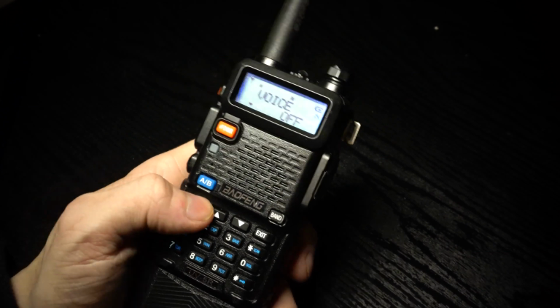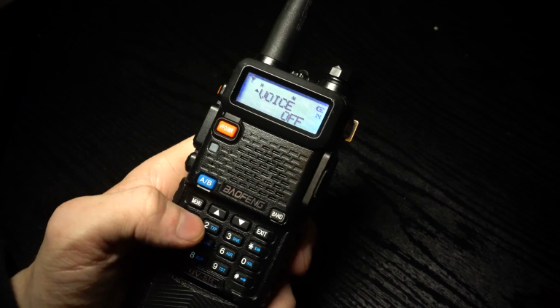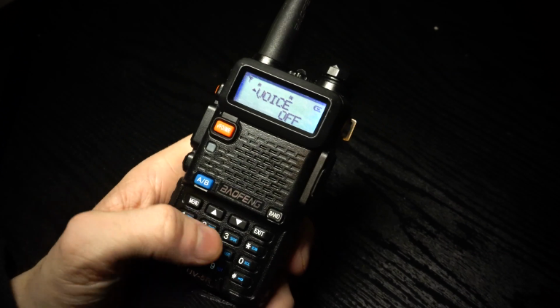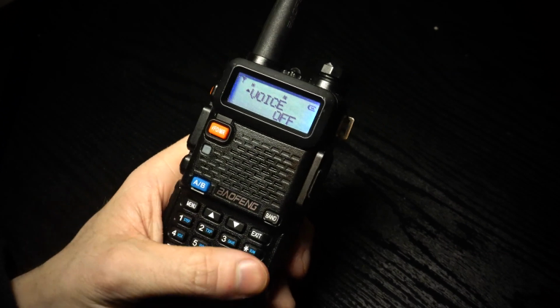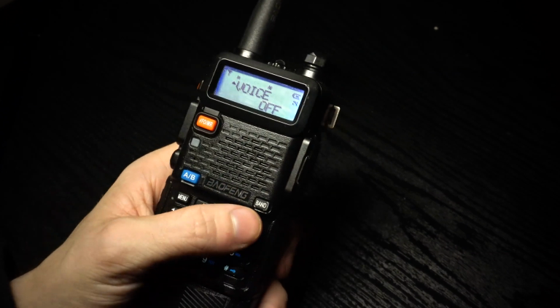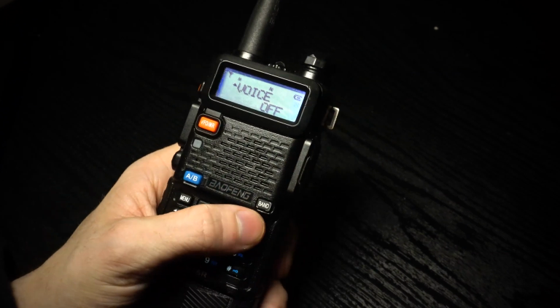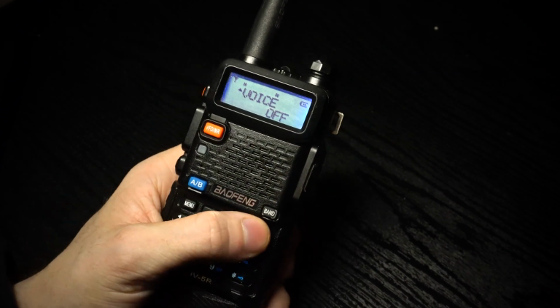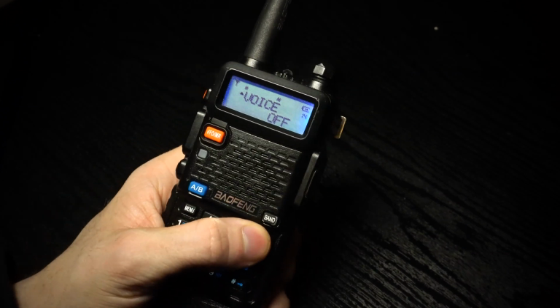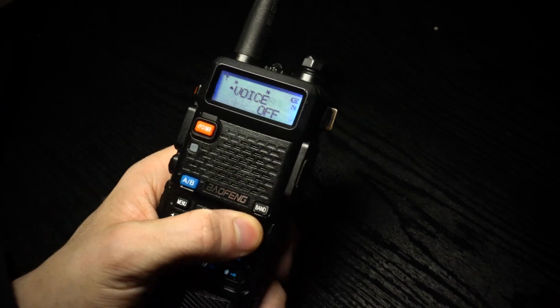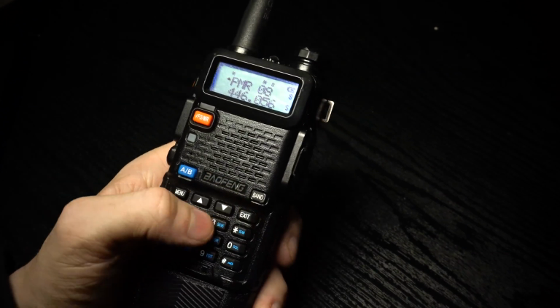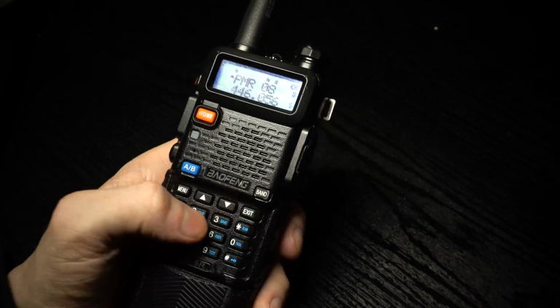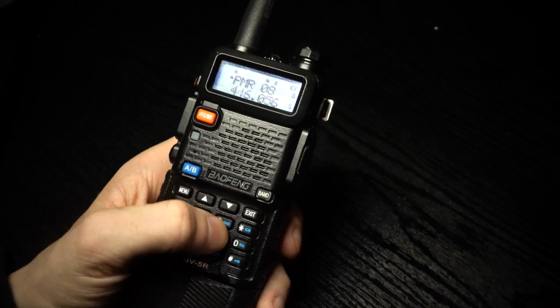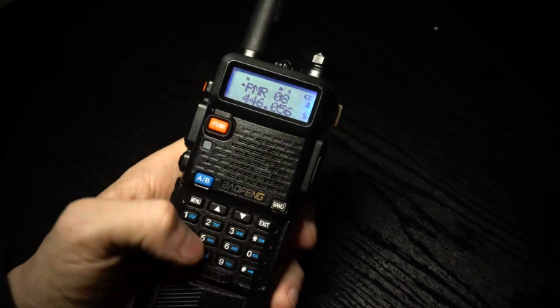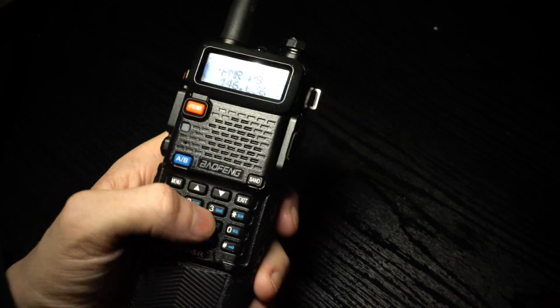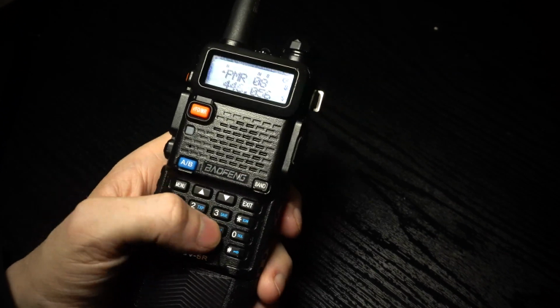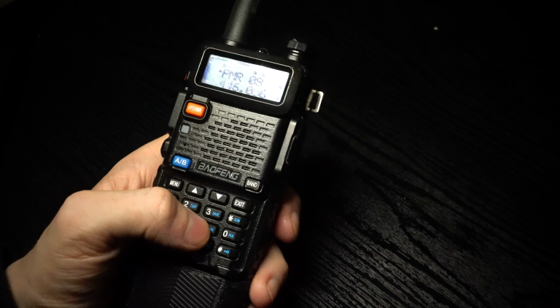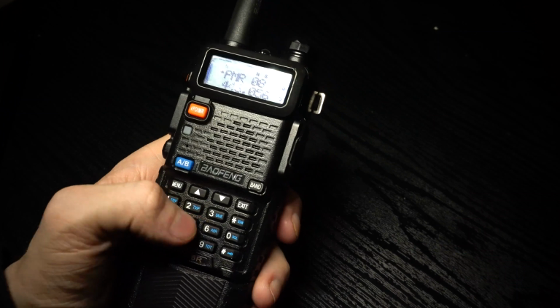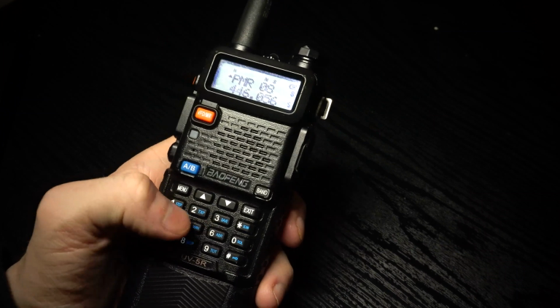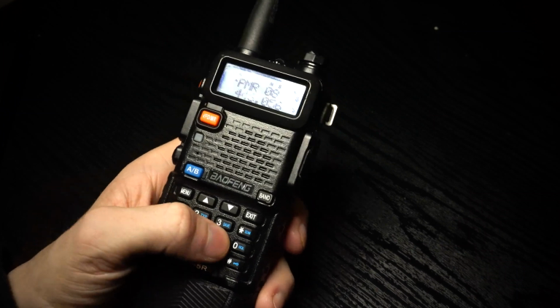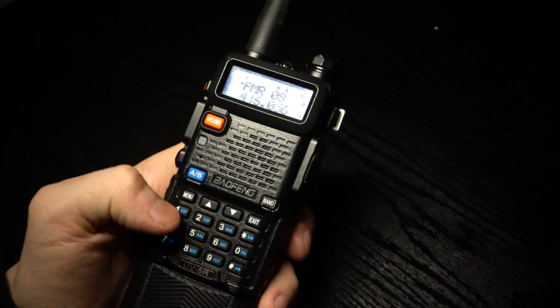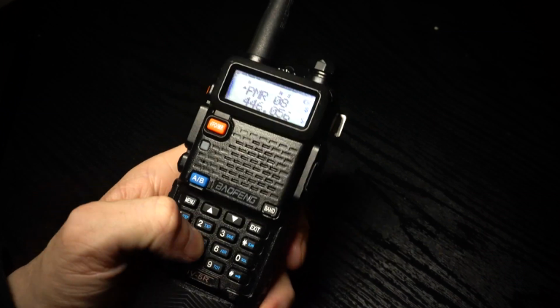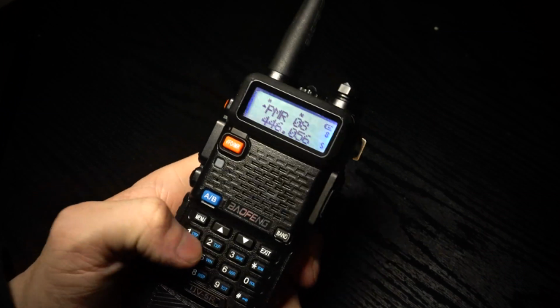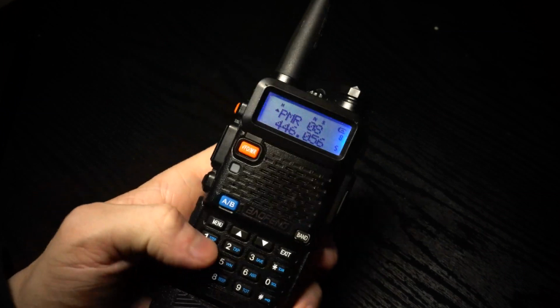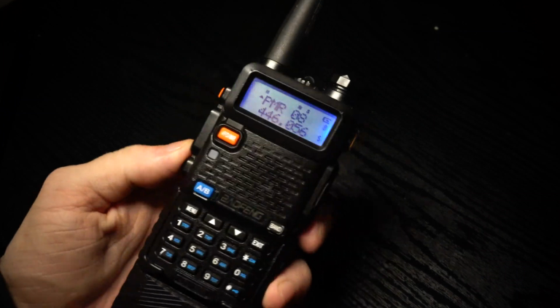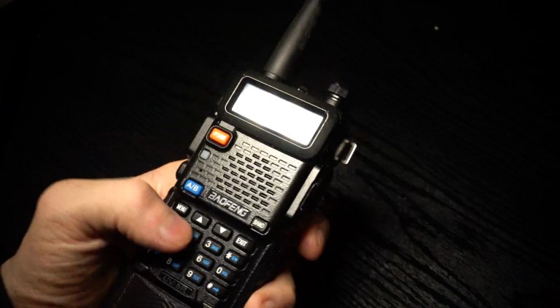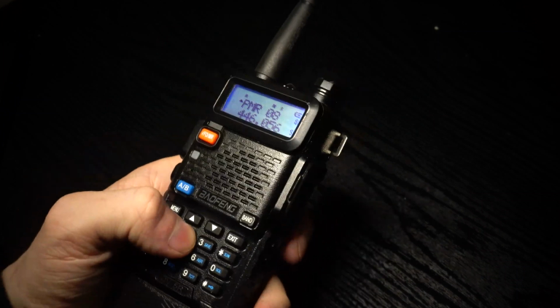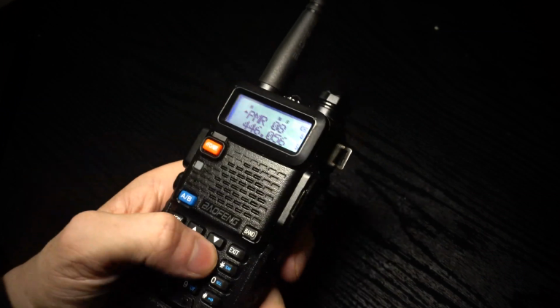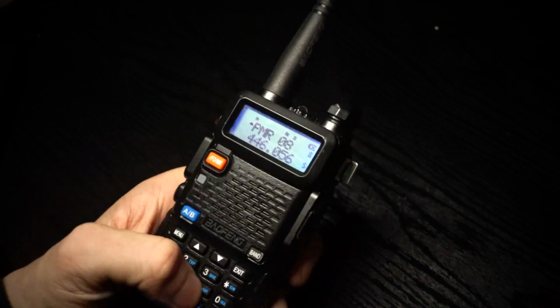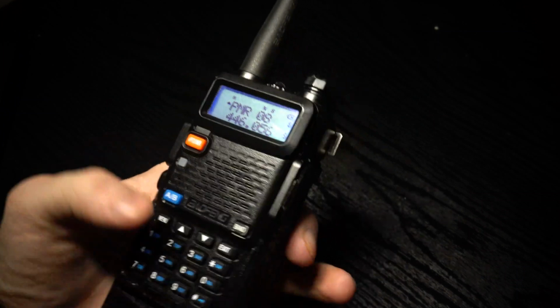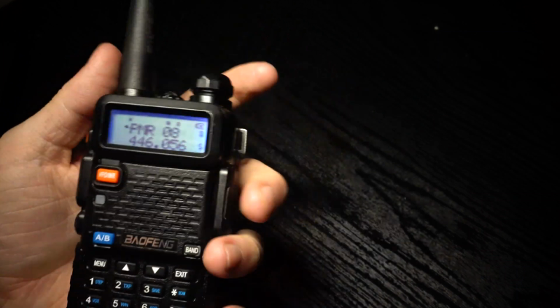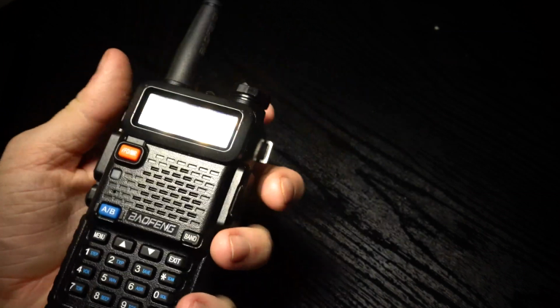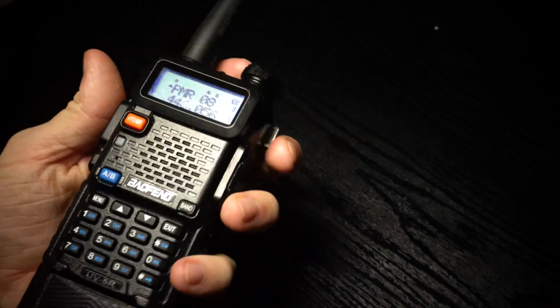Click menu again, and then you can click exit. All the beep will be off and there will be no voice when you press buttons.